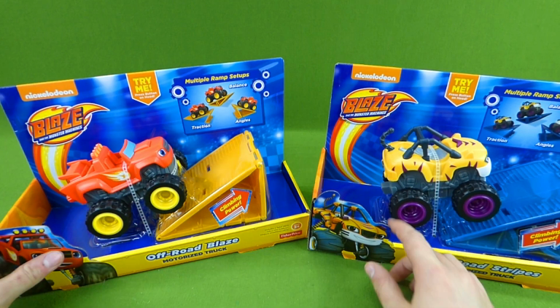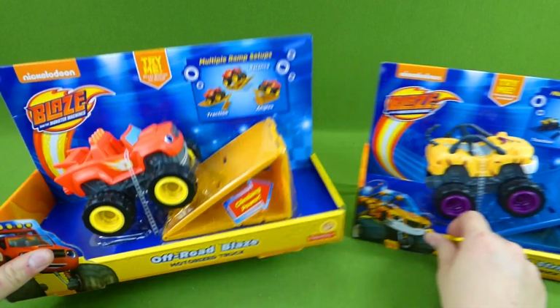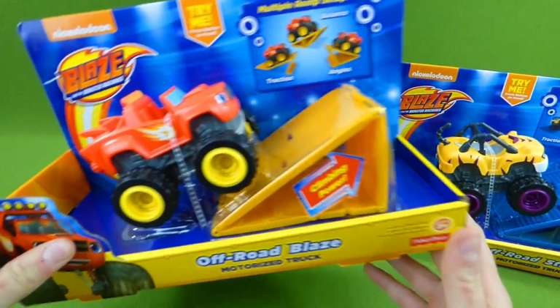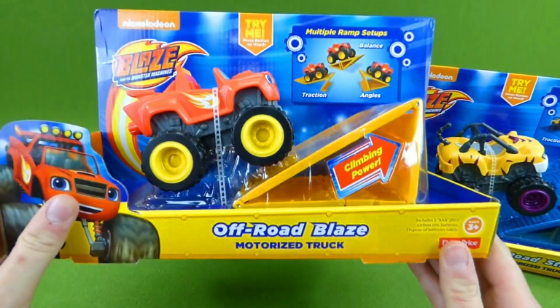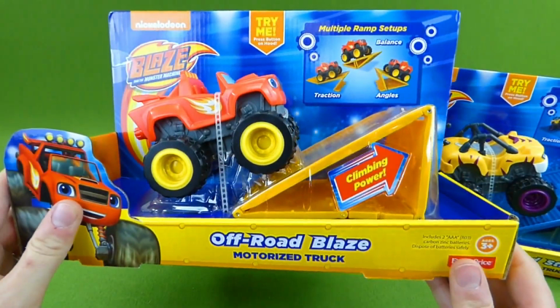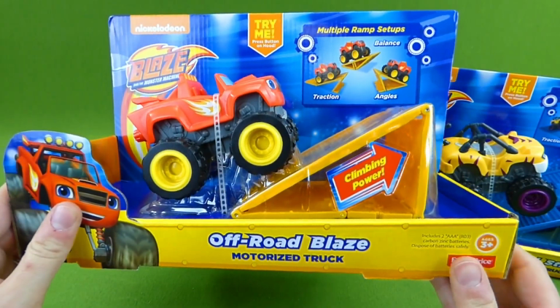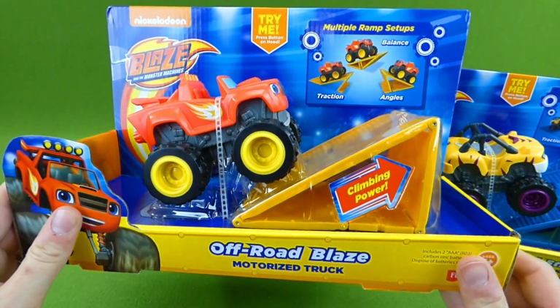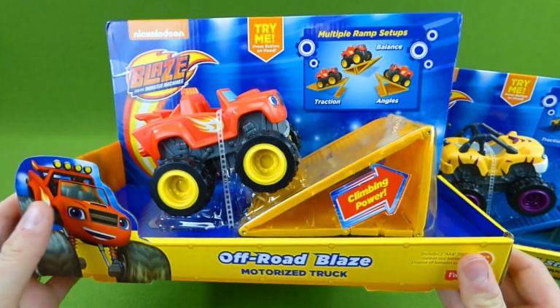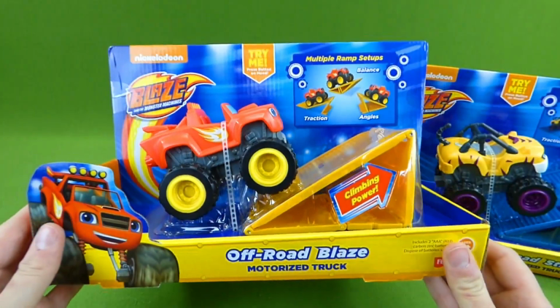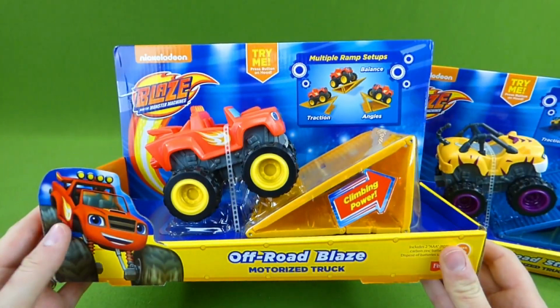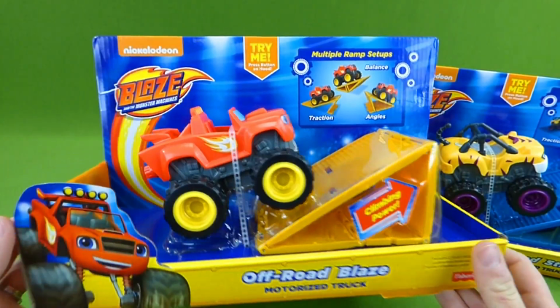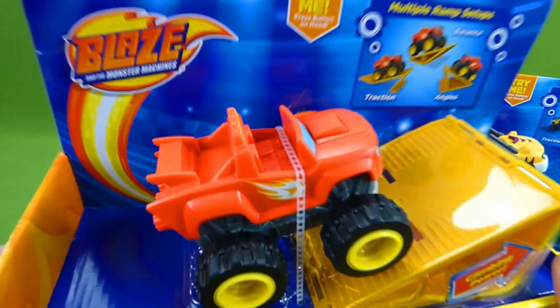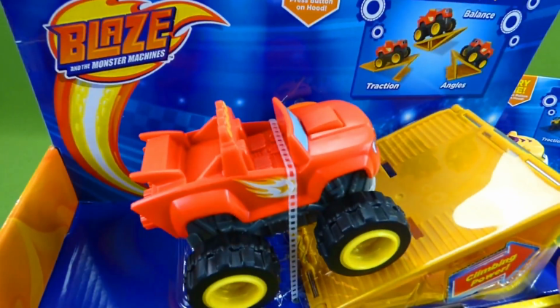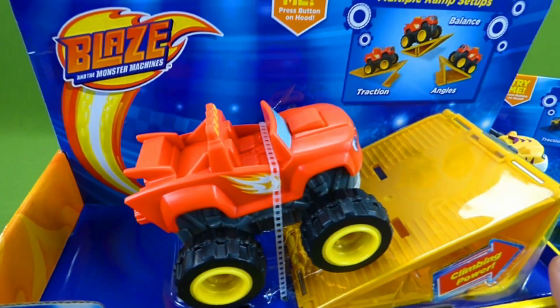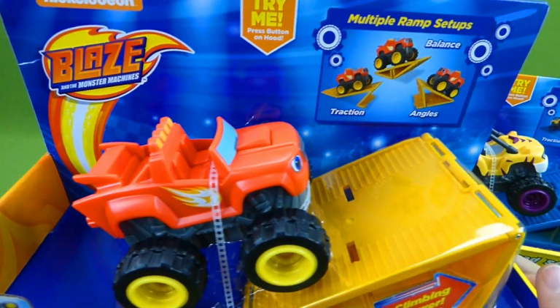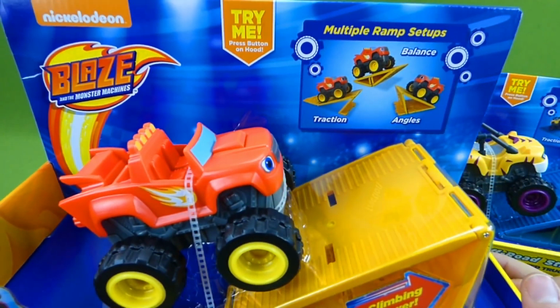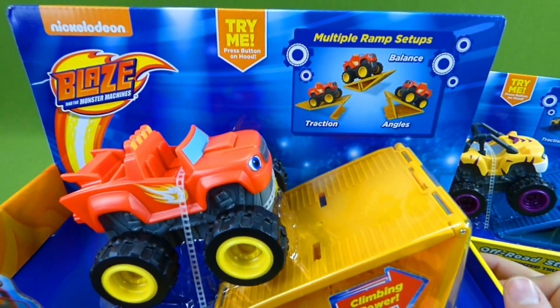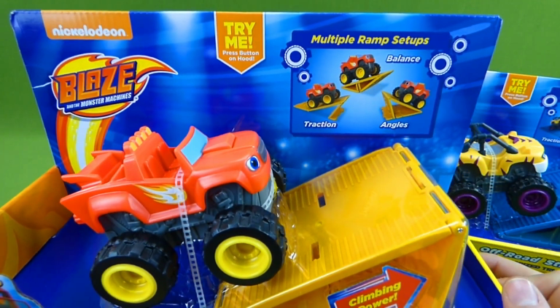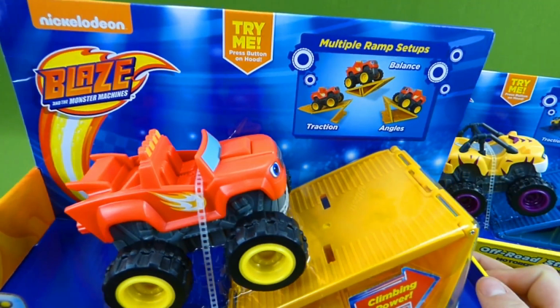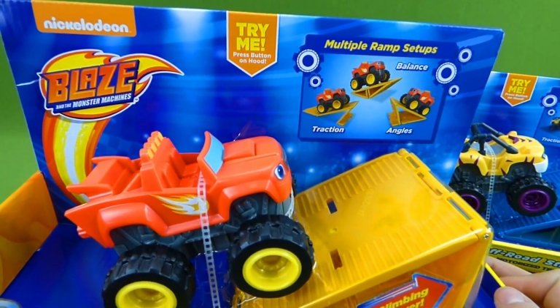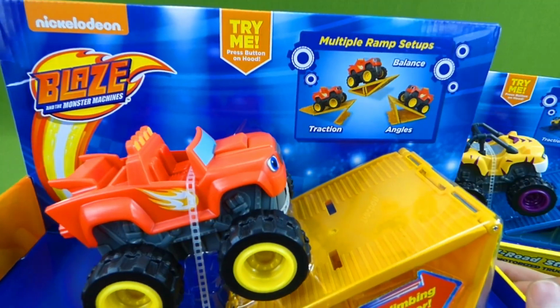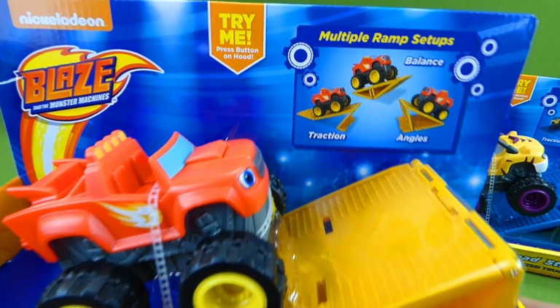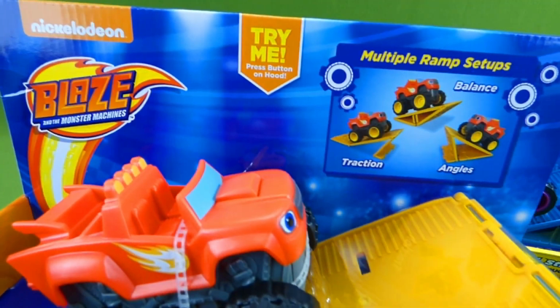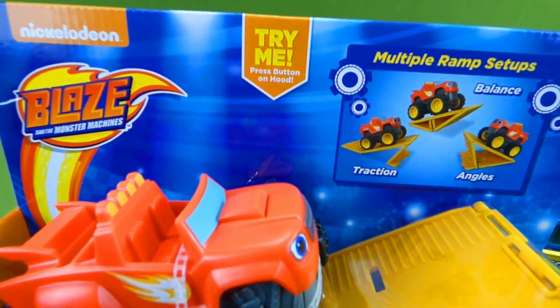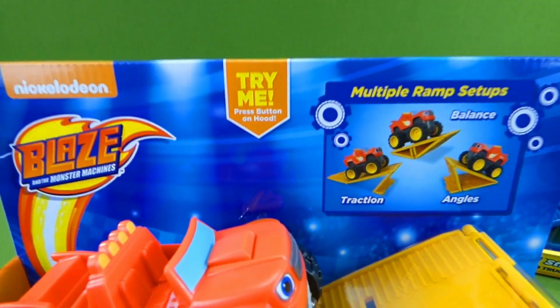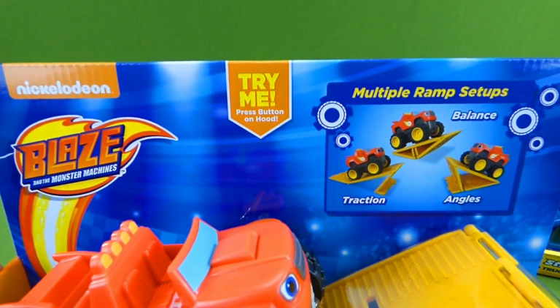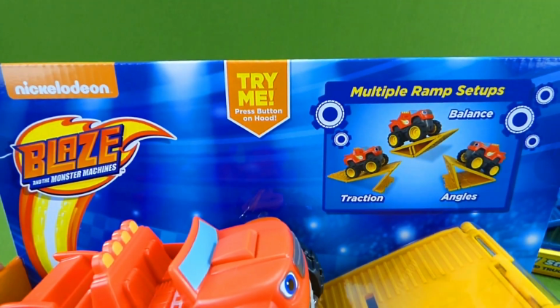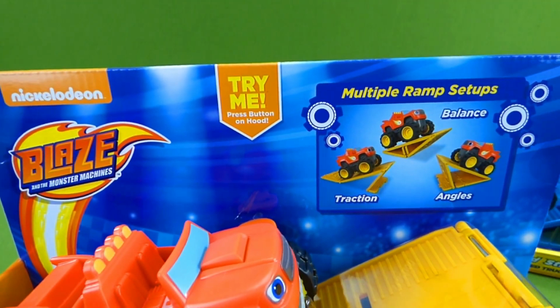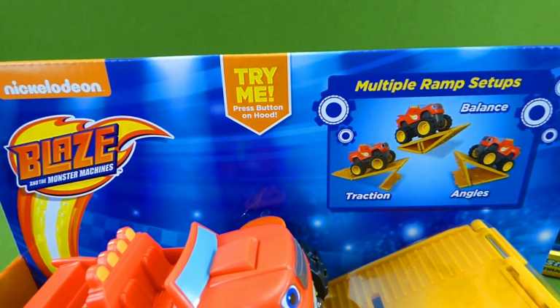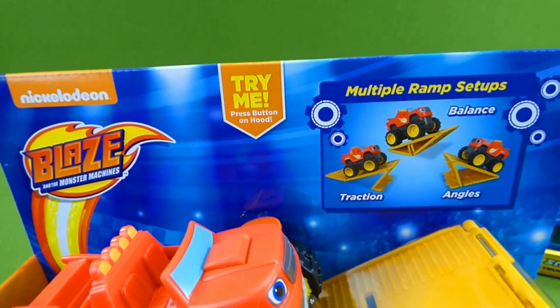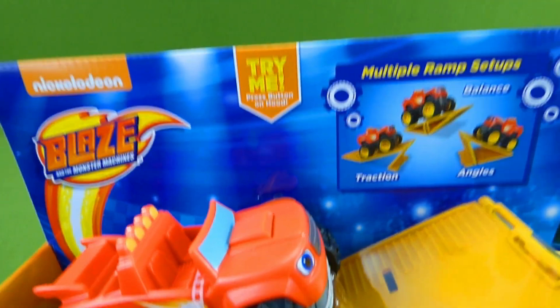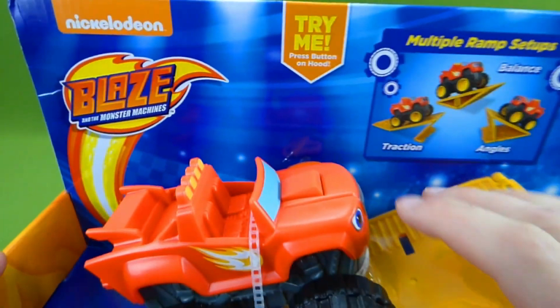It's Off-Road Blaze with his motorized truck. I cannot wait to check that out. It says 'try me' — press button on hood.